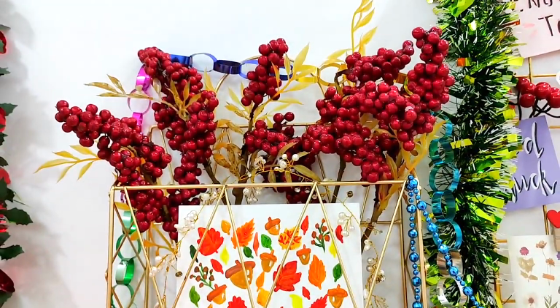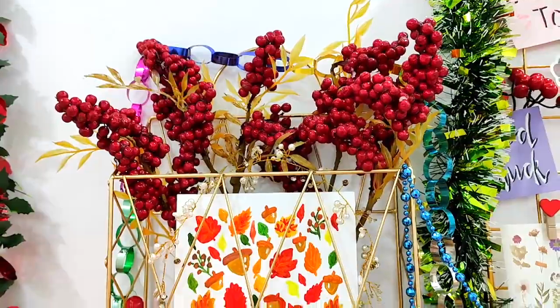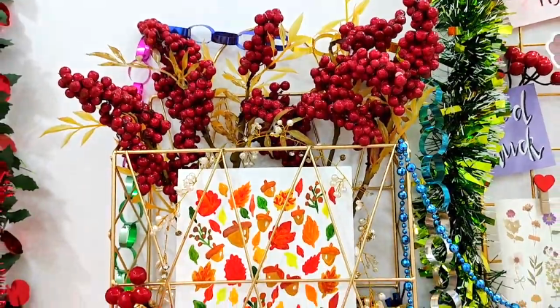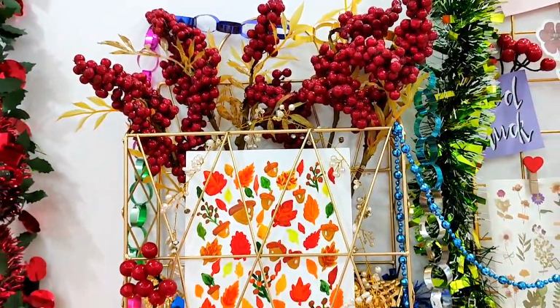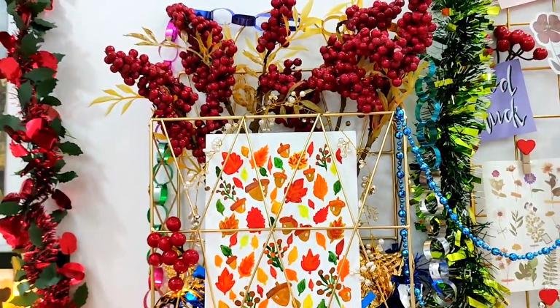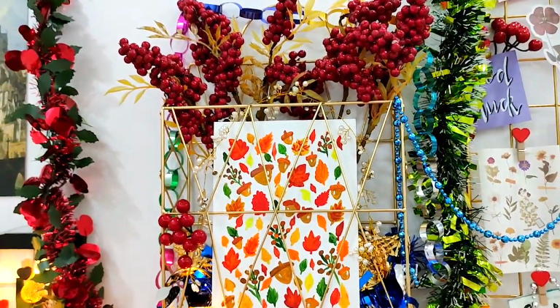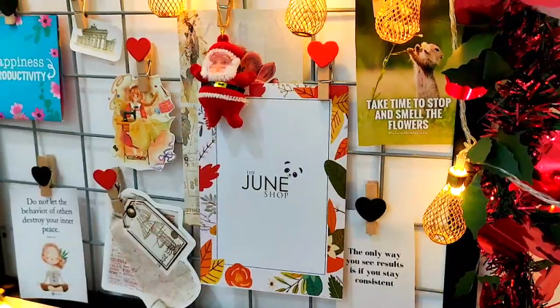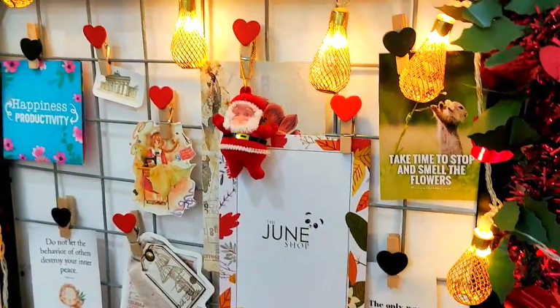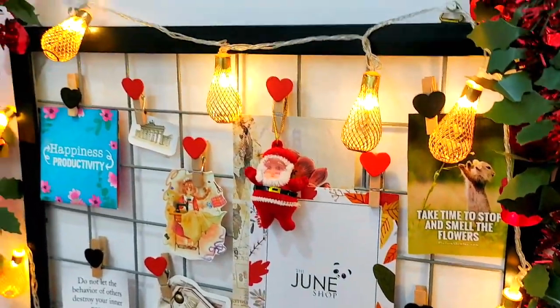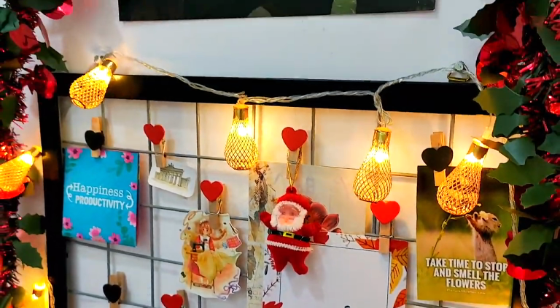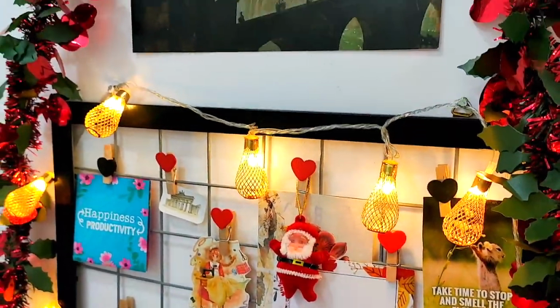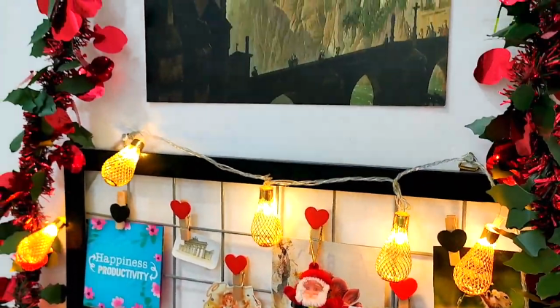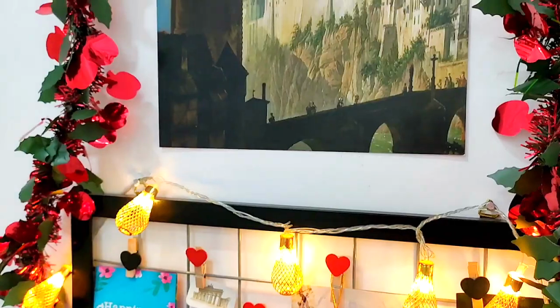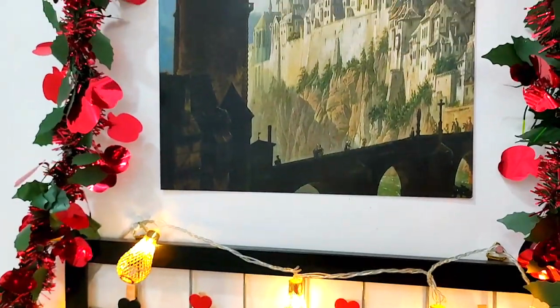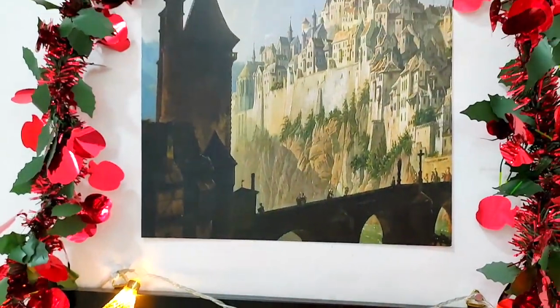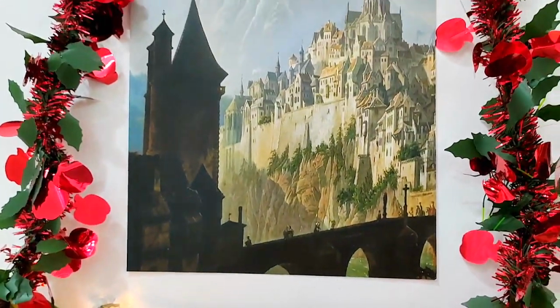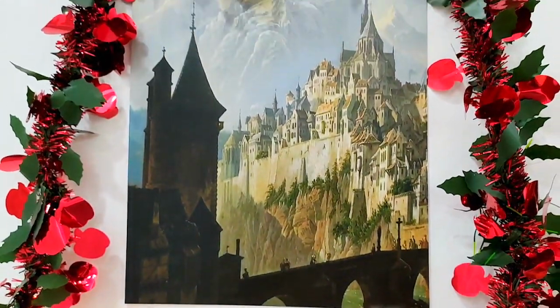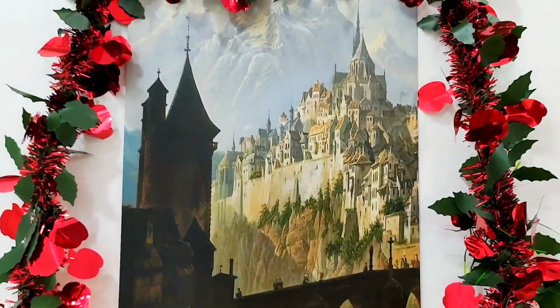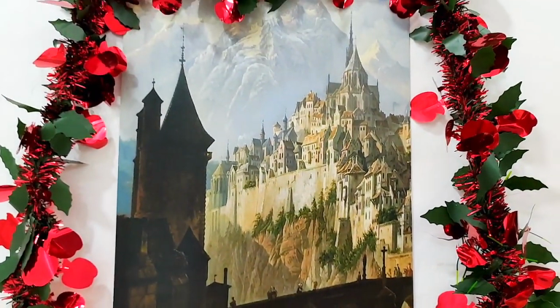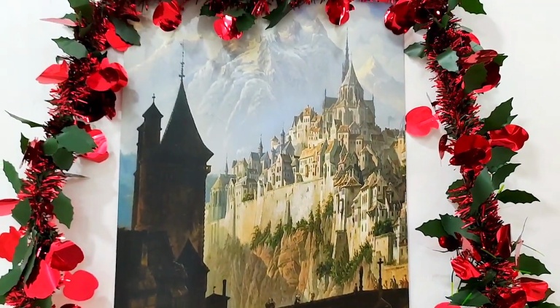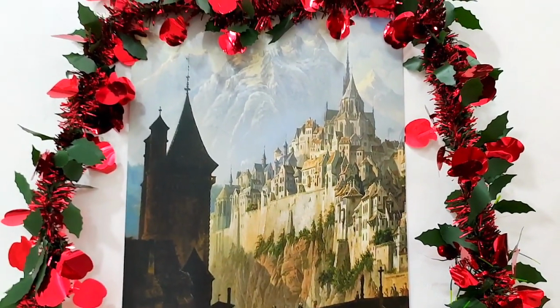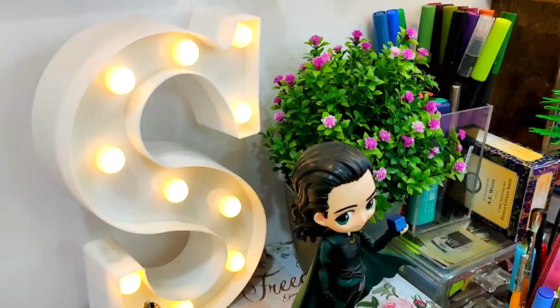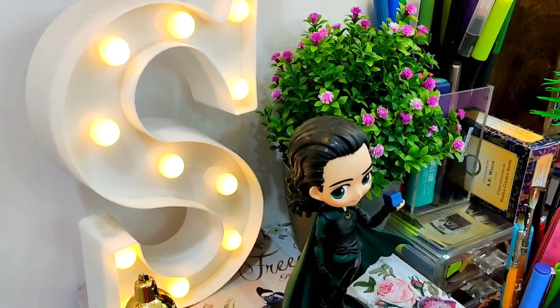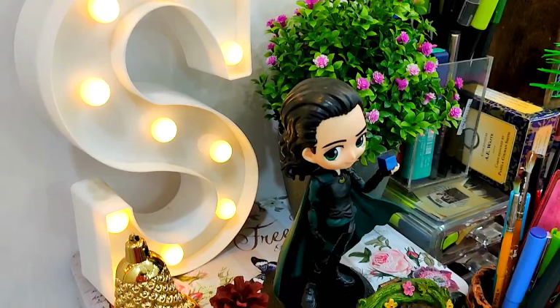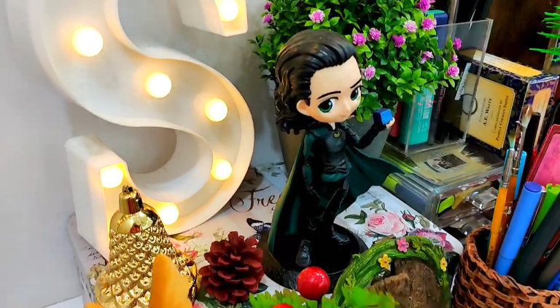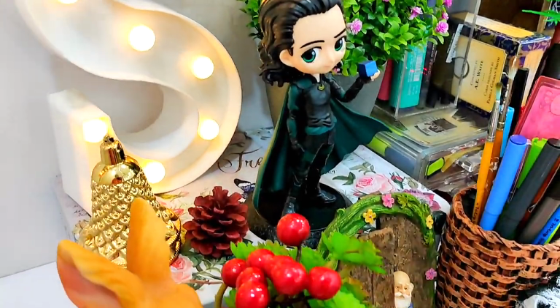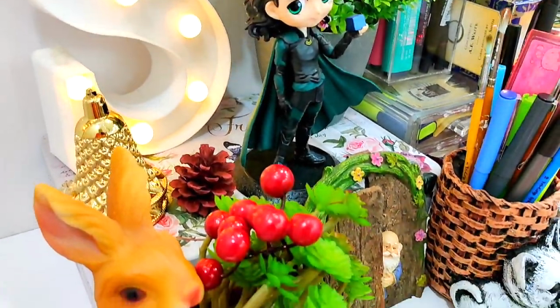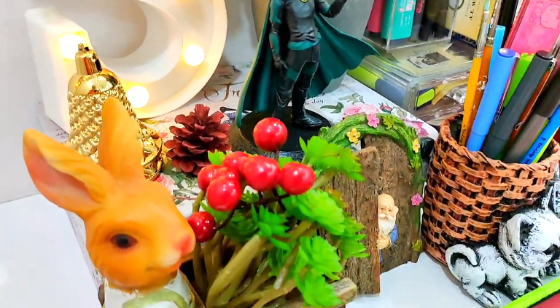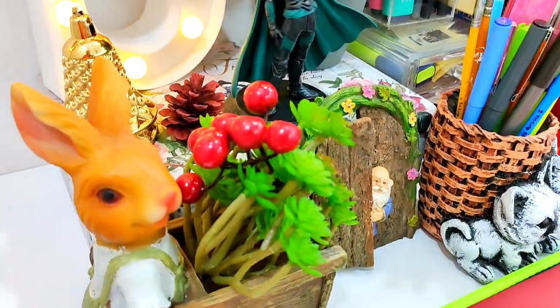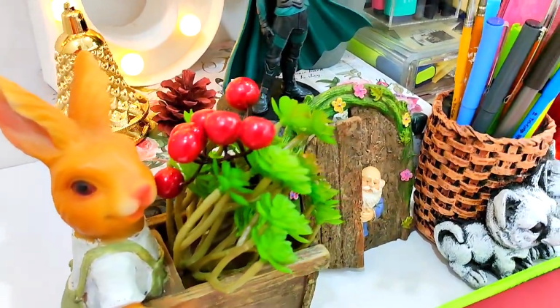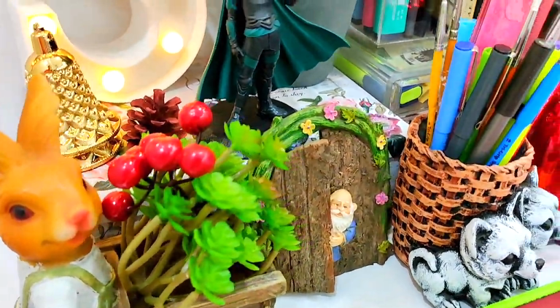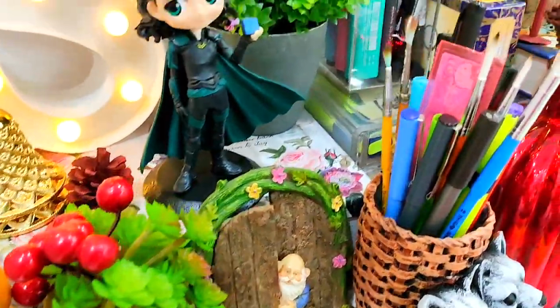Now coming to my favorite part of my workspace. Here is a poster in which a mountain landscape has been depicted with a castle, and I love mountains and castles.